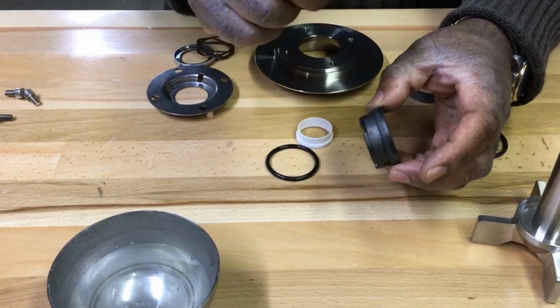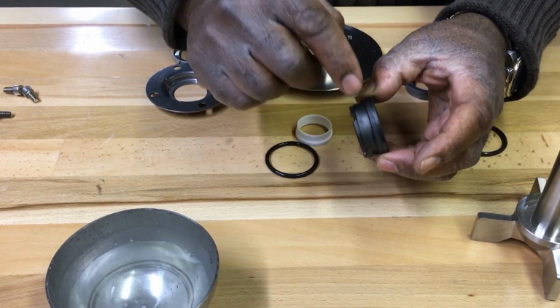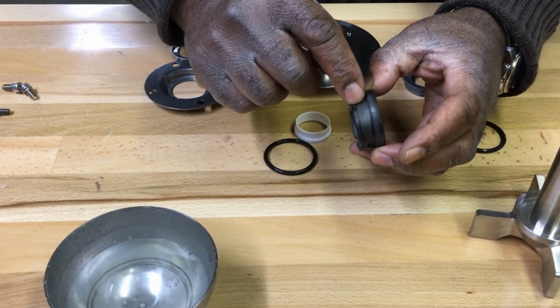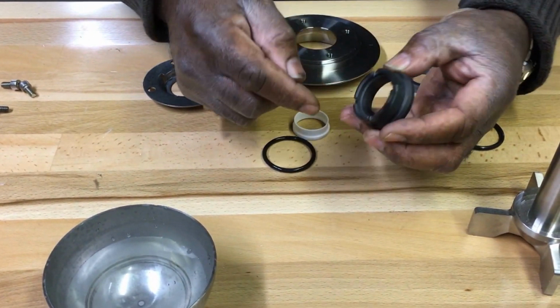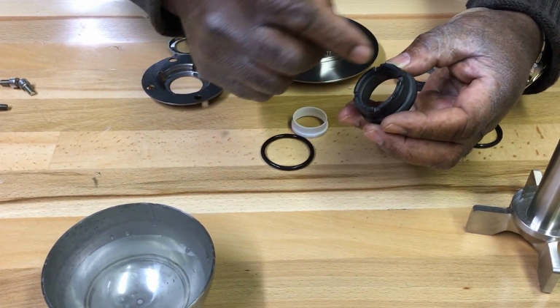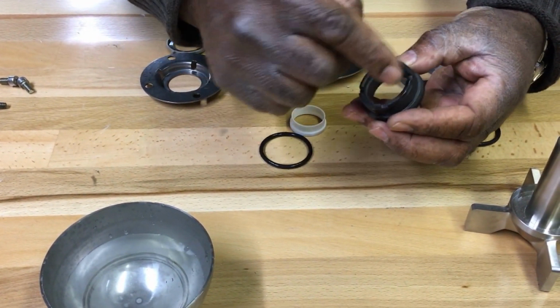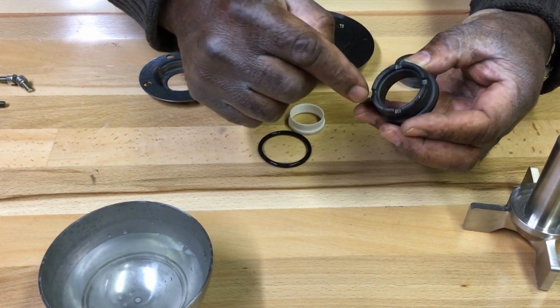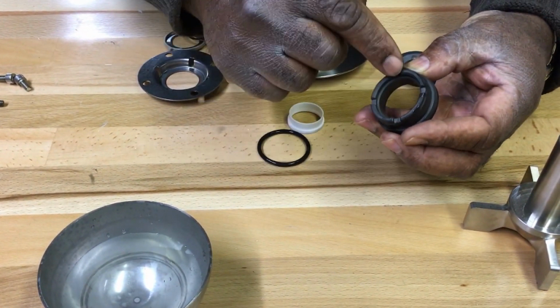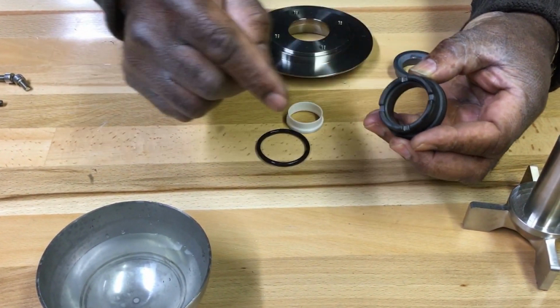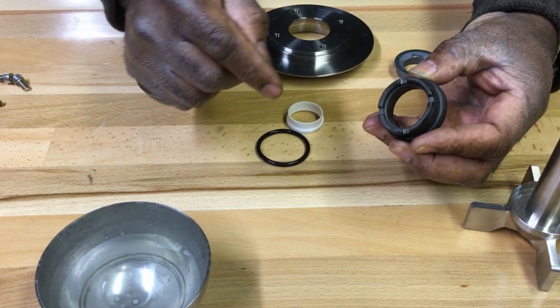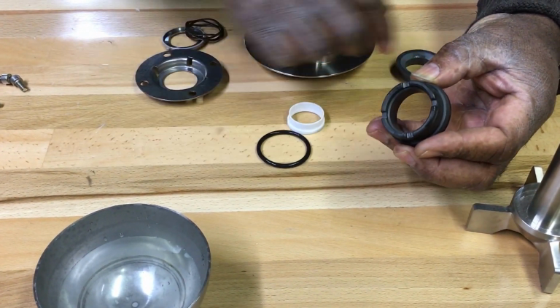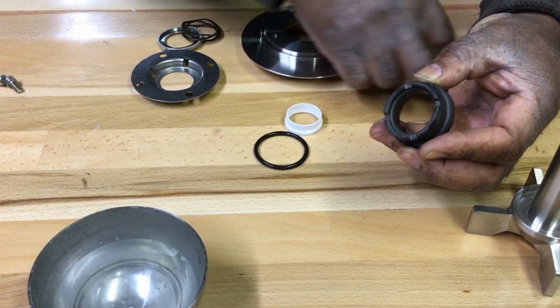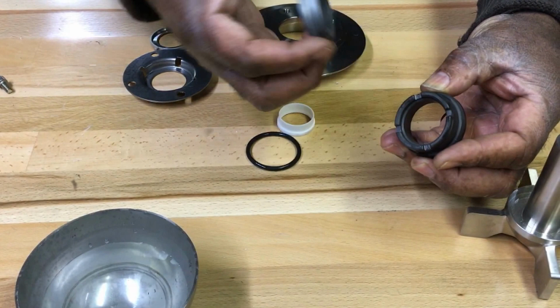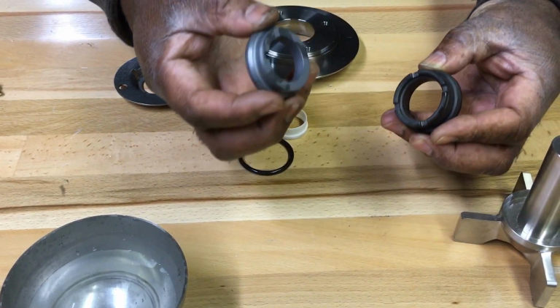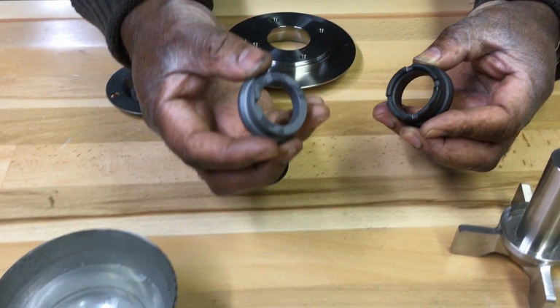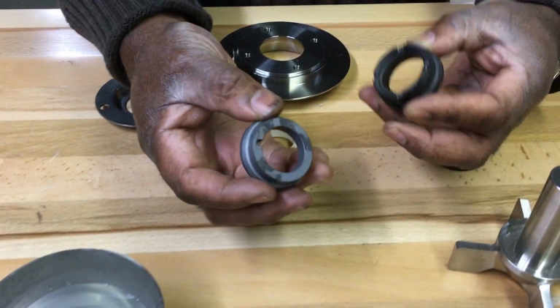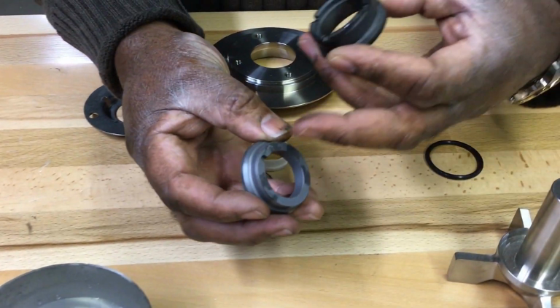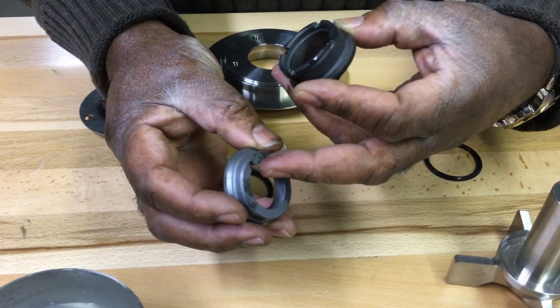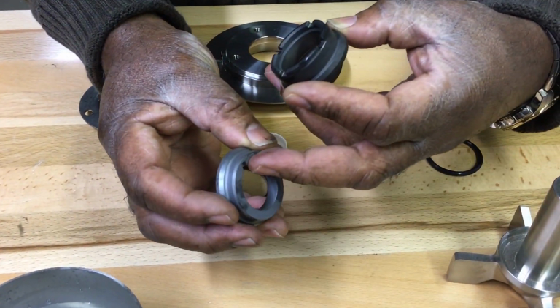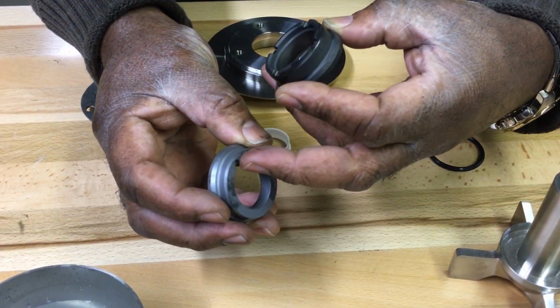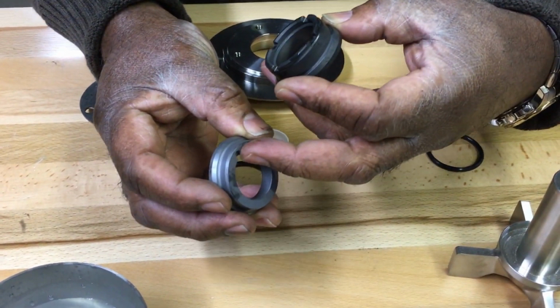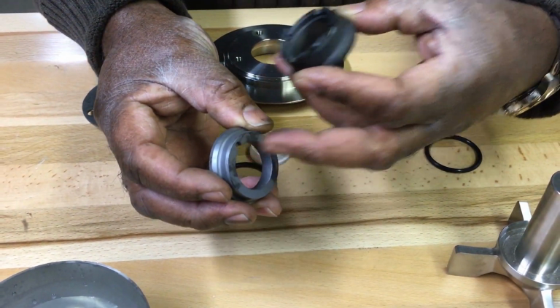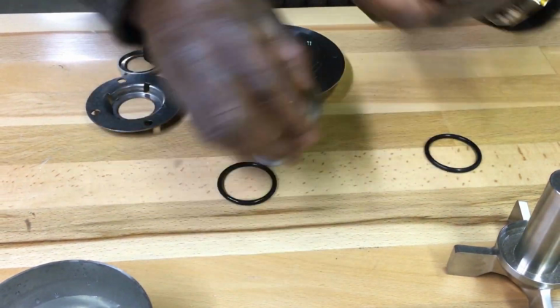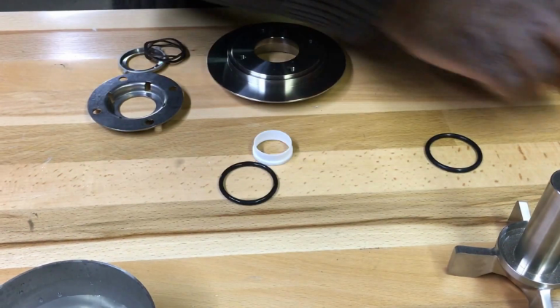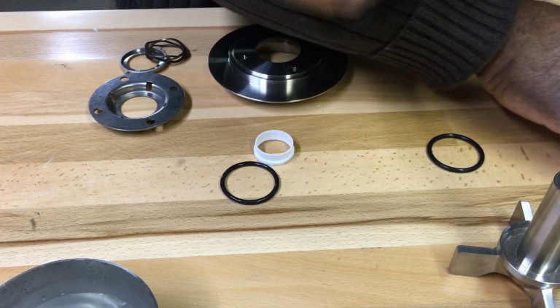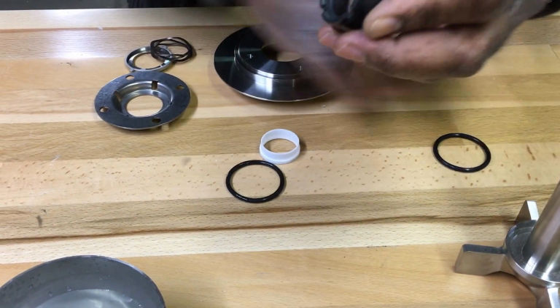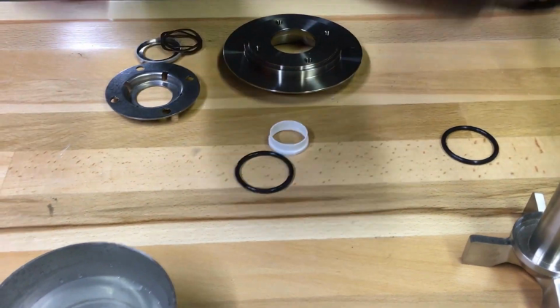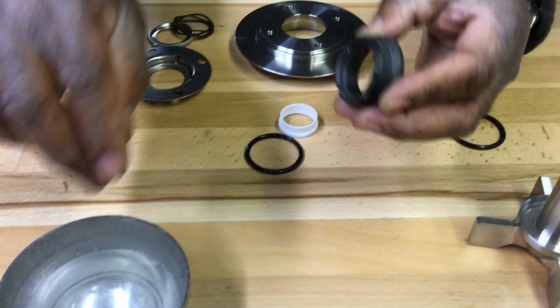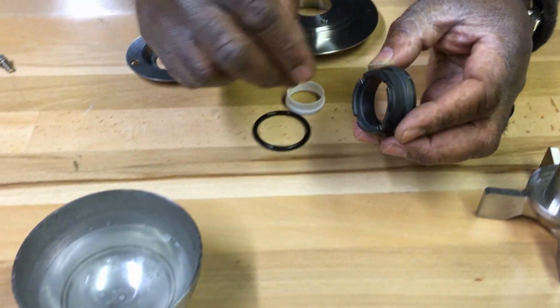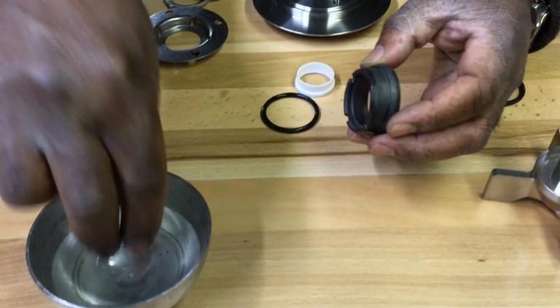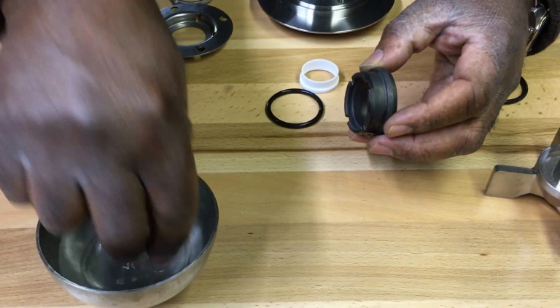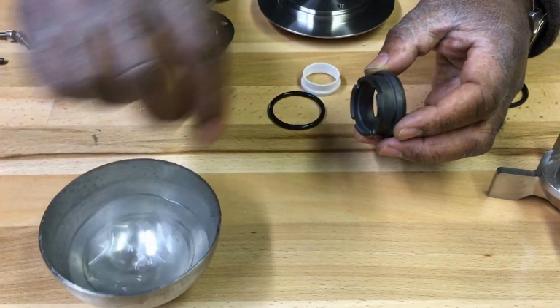This is the backplate seal. Notice four notches in the back, as opposed to the impeller seal with only one notch in the back. I'm going to install the backplate seal now.